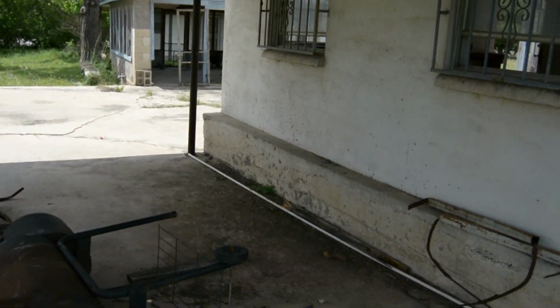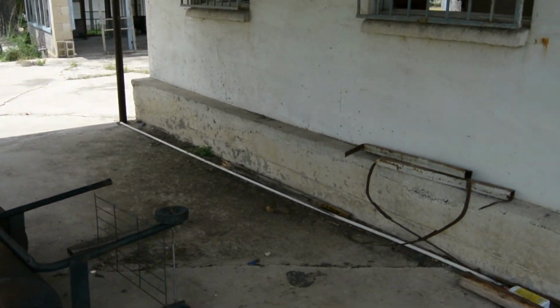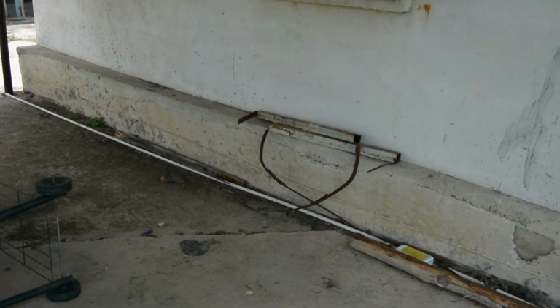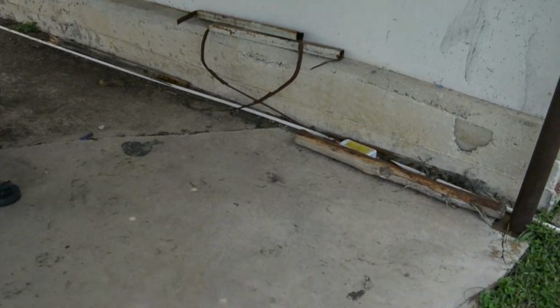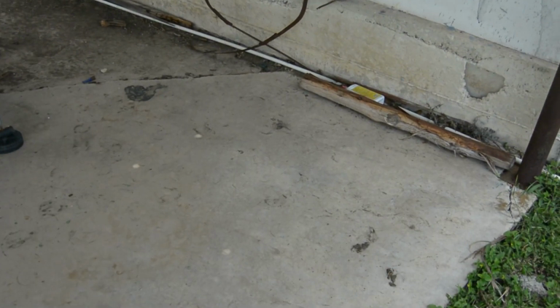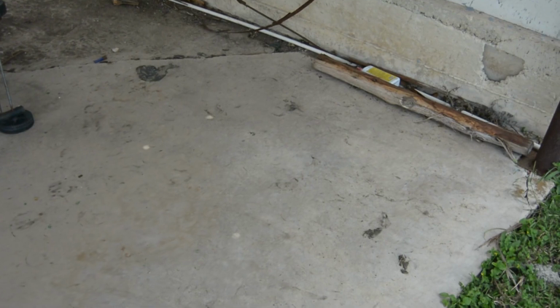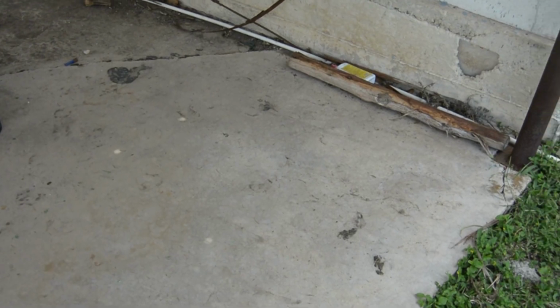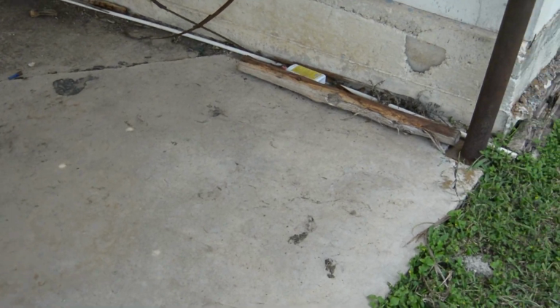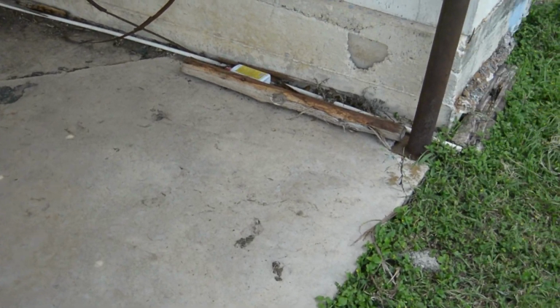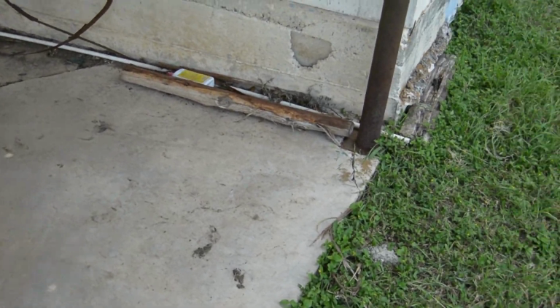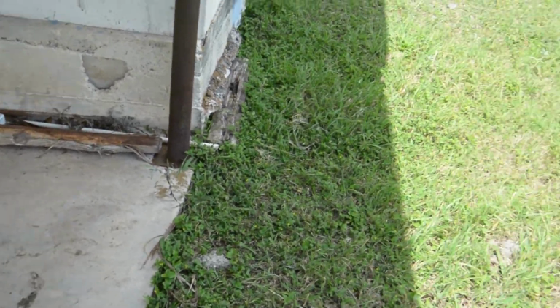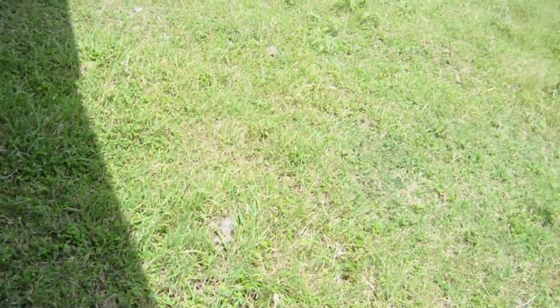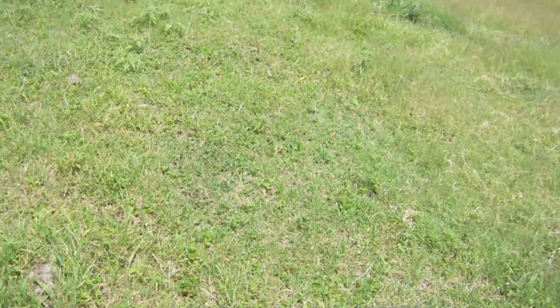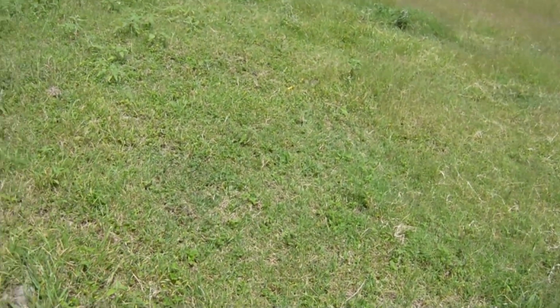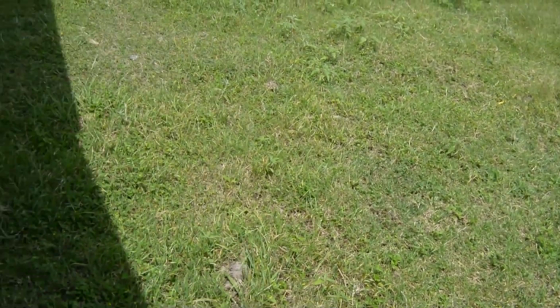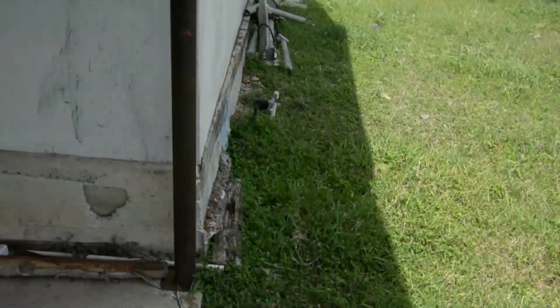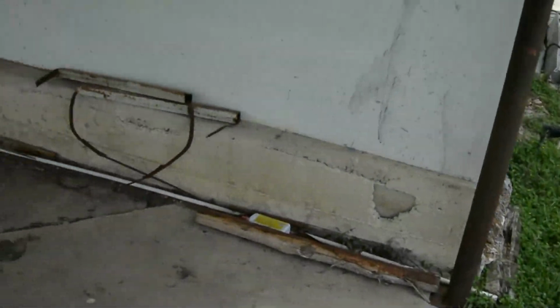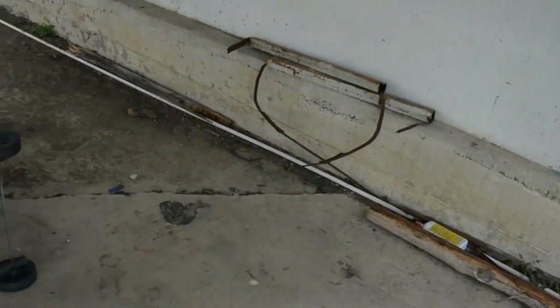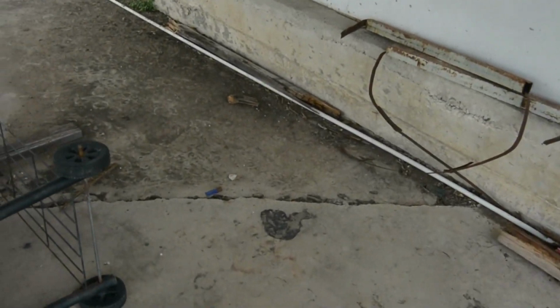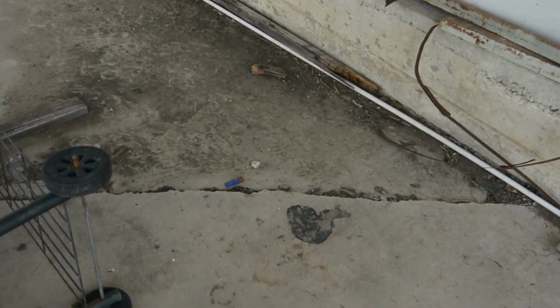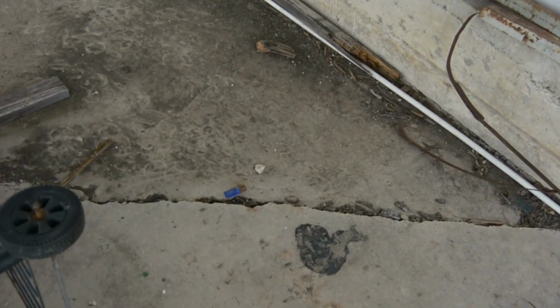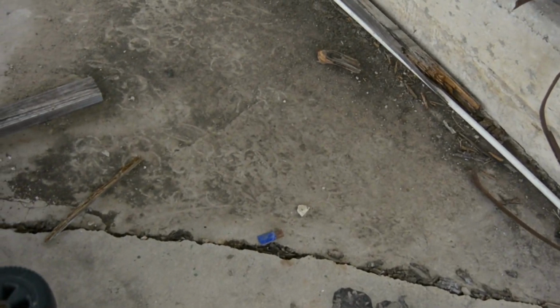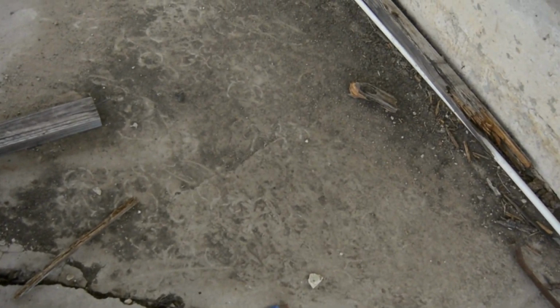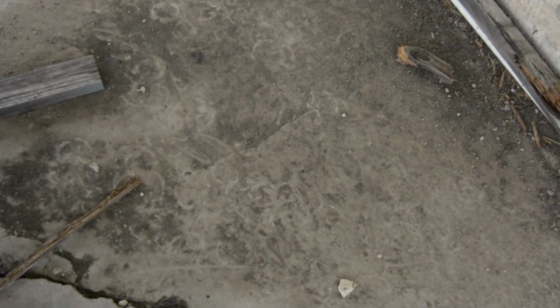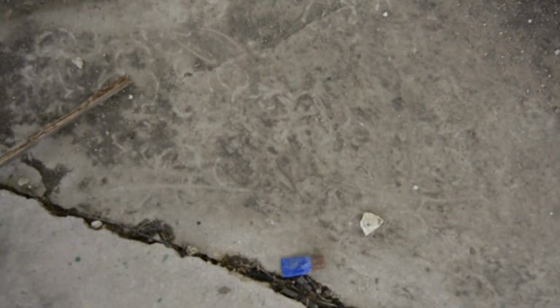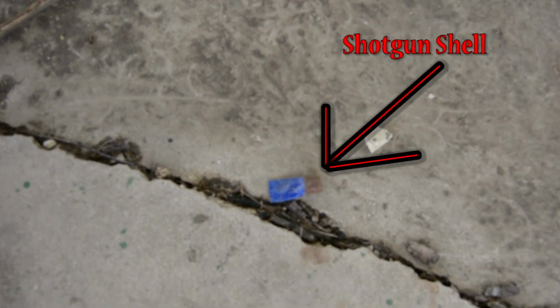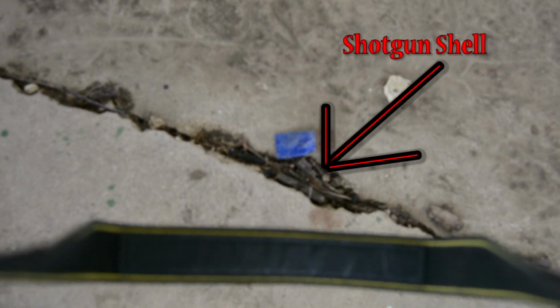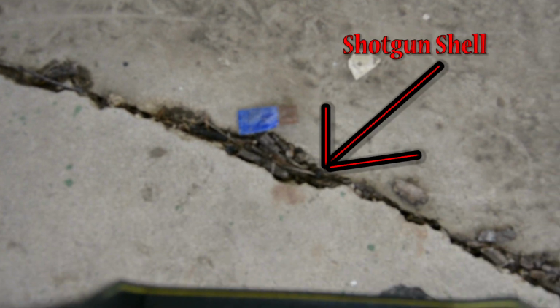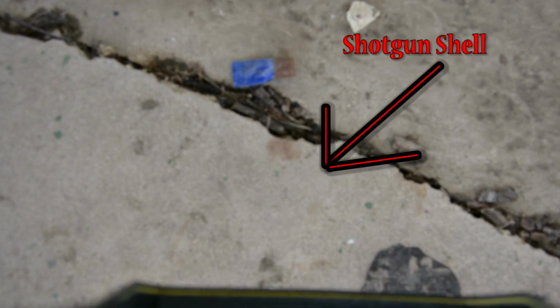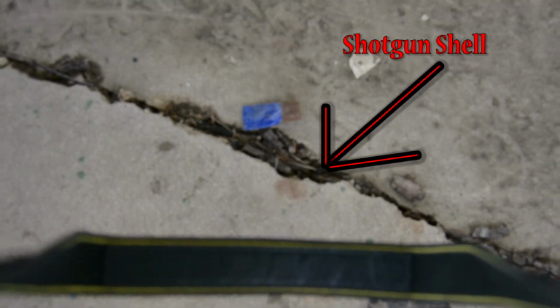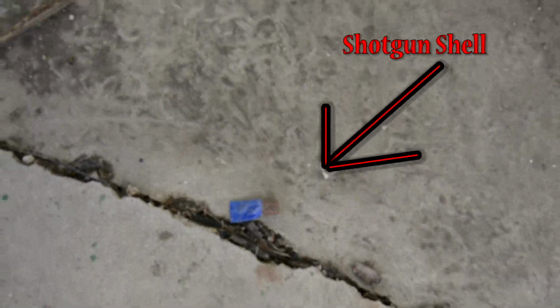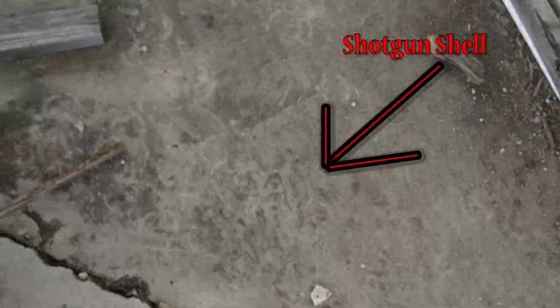I found some cool stuff here. I found a lot of shotgun shells somewhere. Oh there it is — shotgun shell.